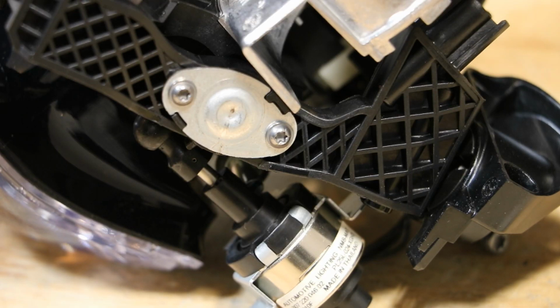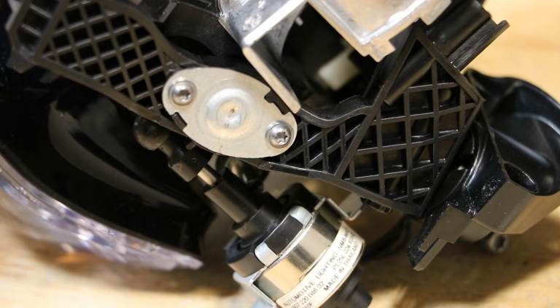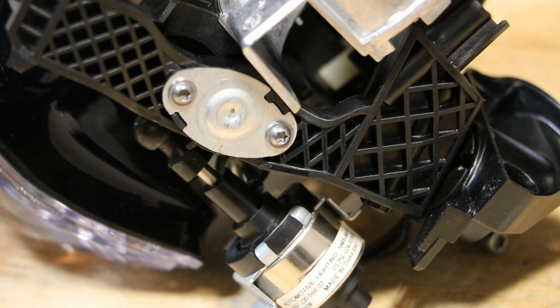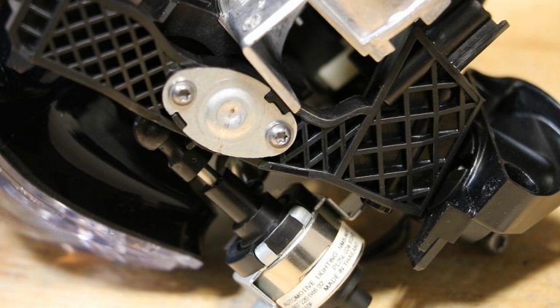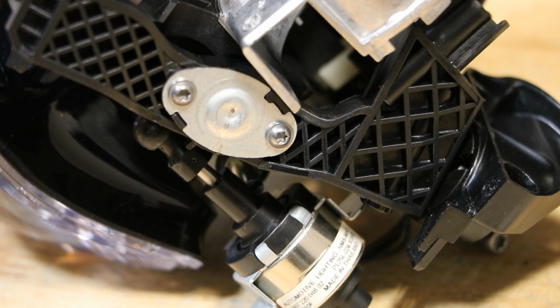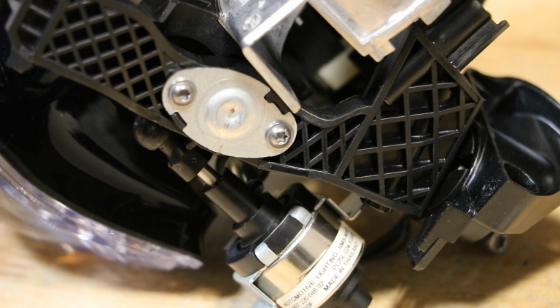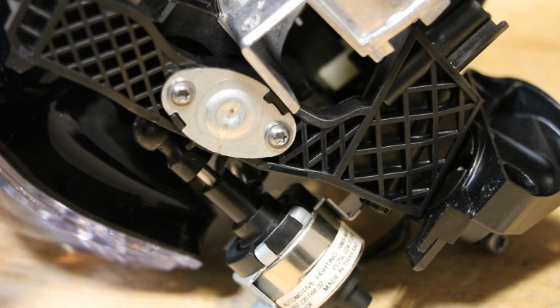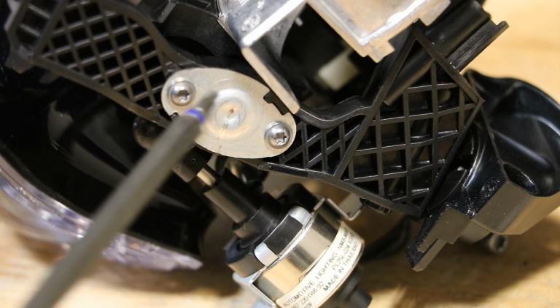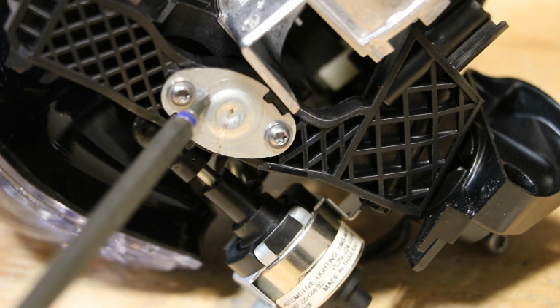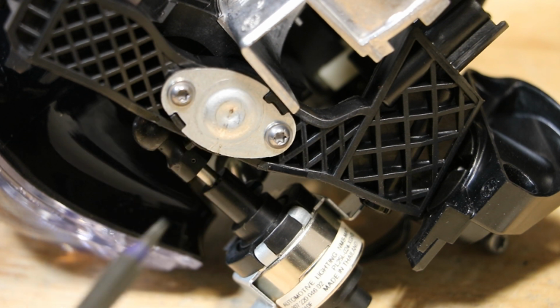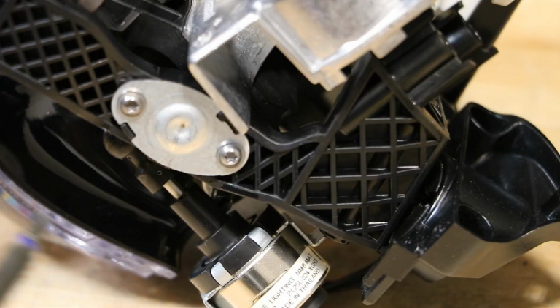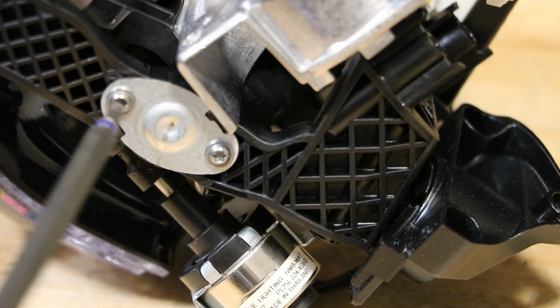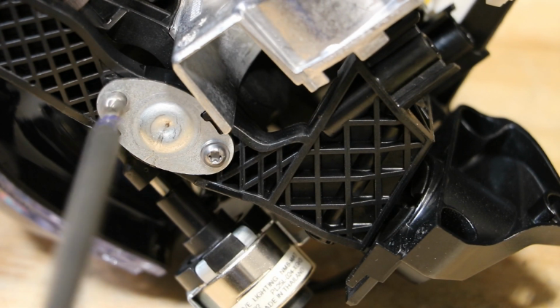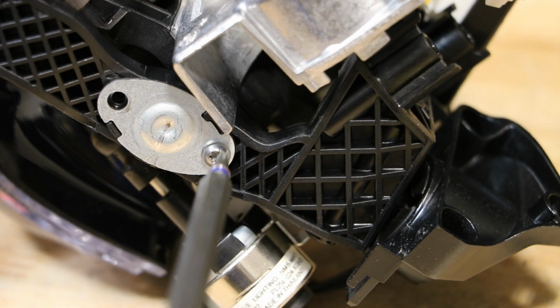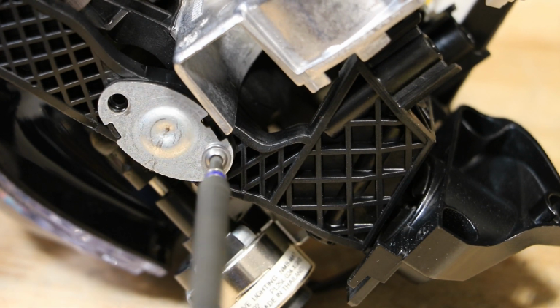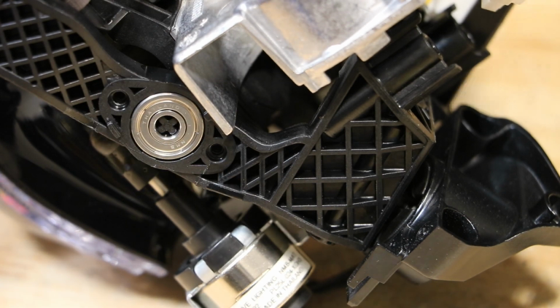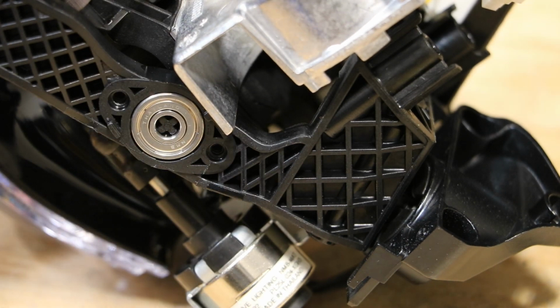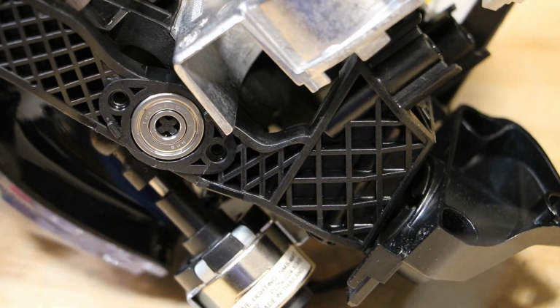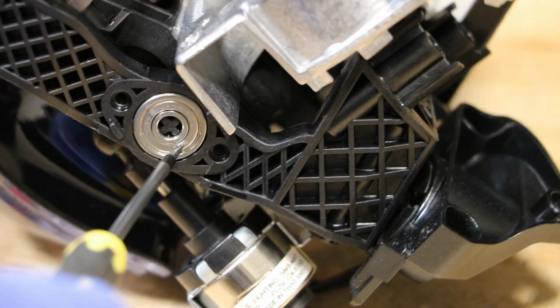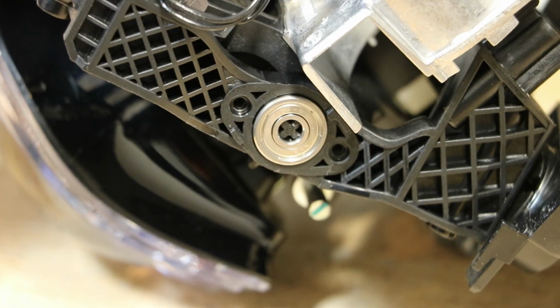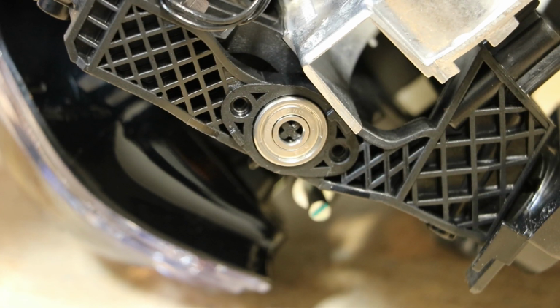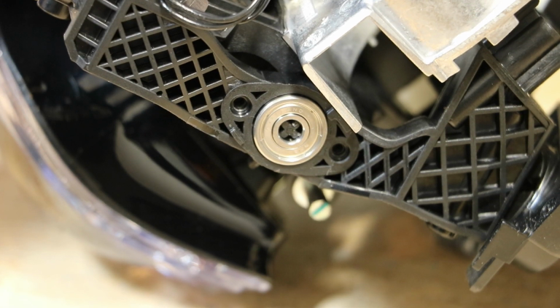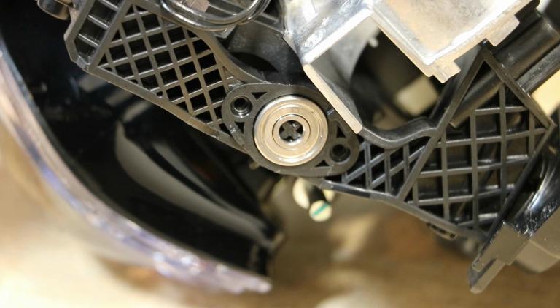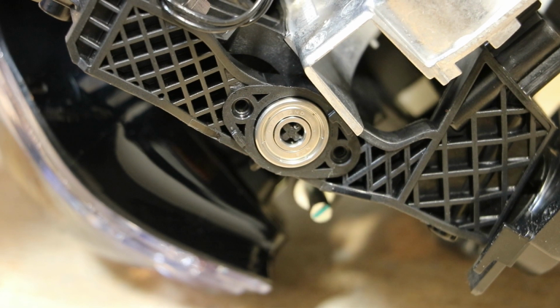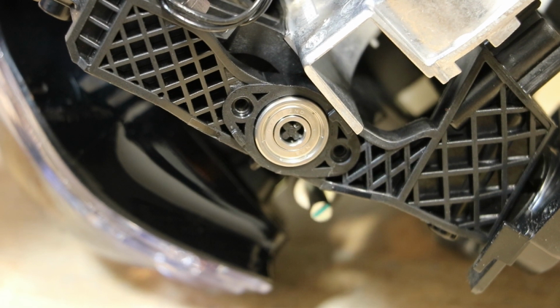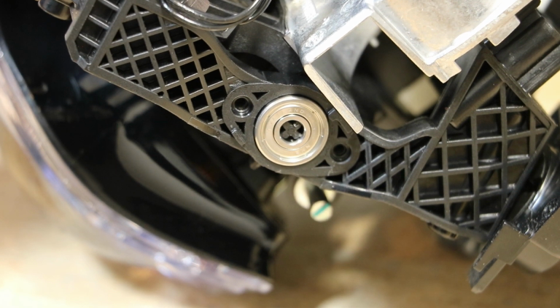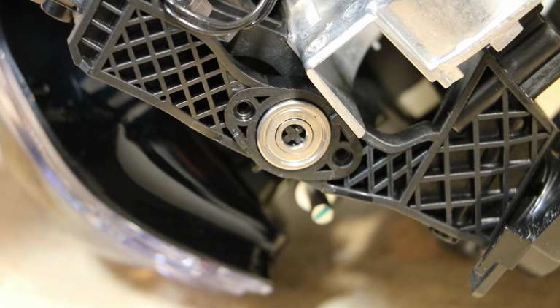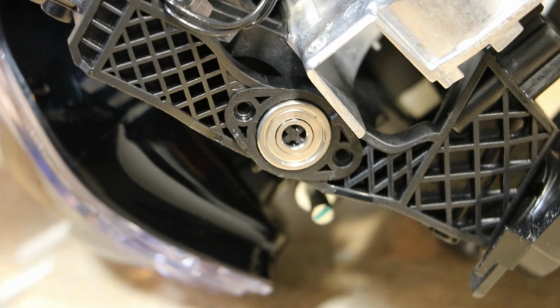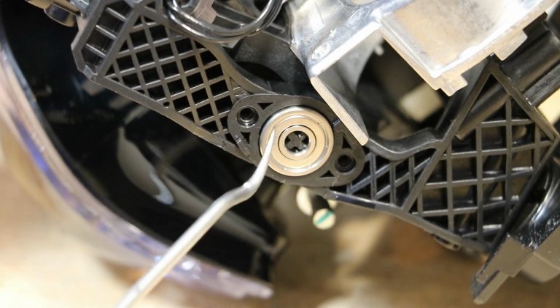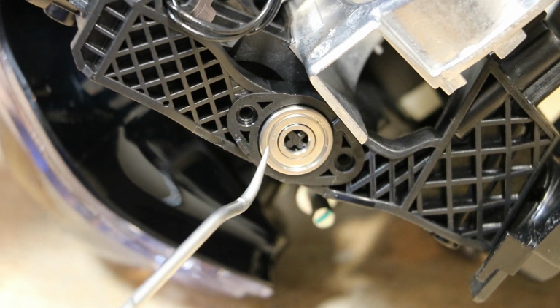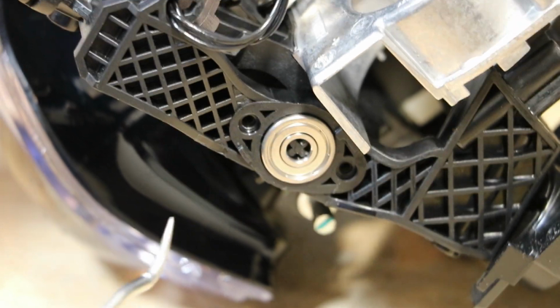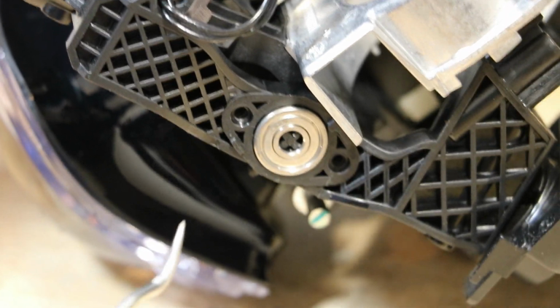Next, I will remove the two T10 Torx screws on this bottom cover. With the bottom cover removed, I'm going to use a hook tool to pry out this bottom bearing.